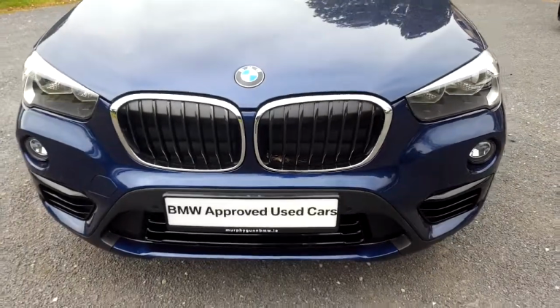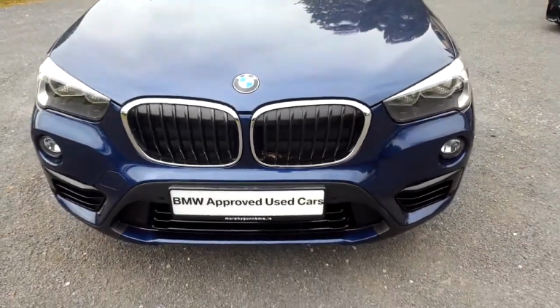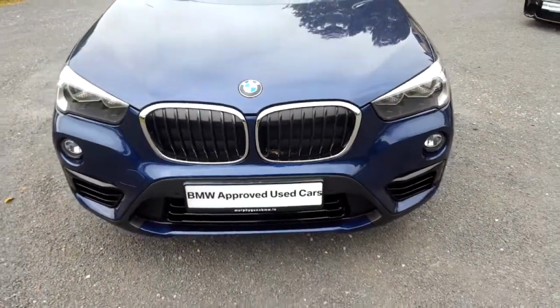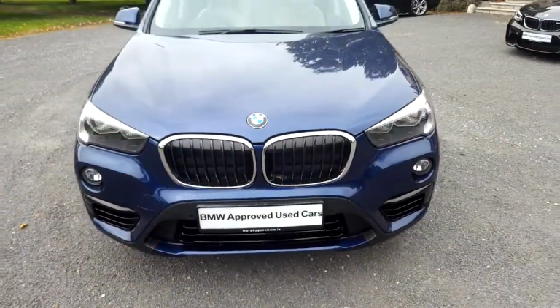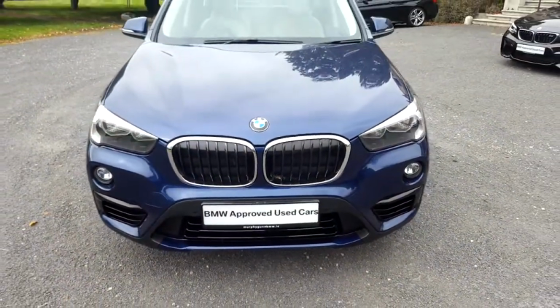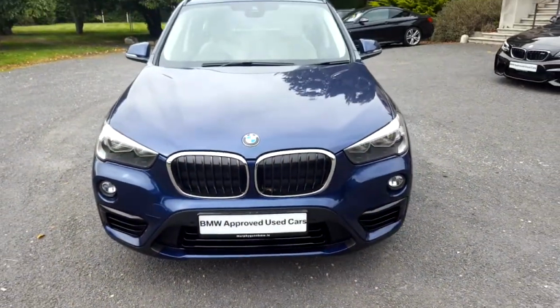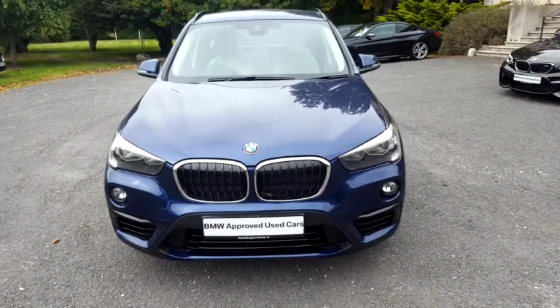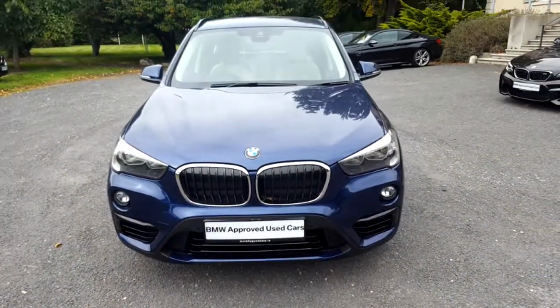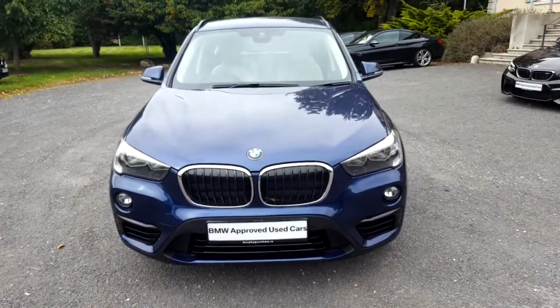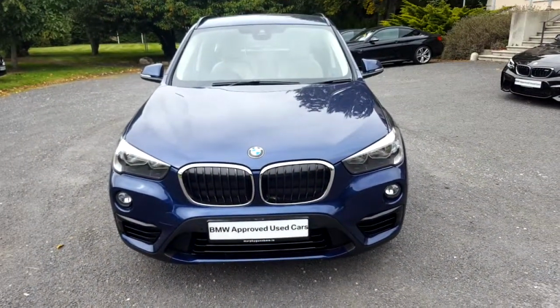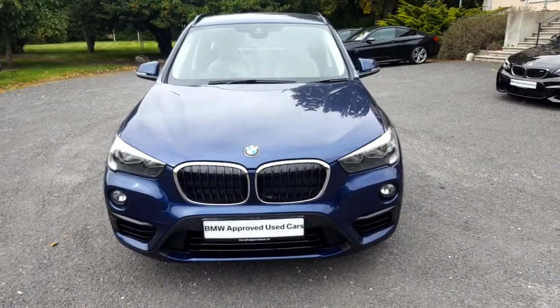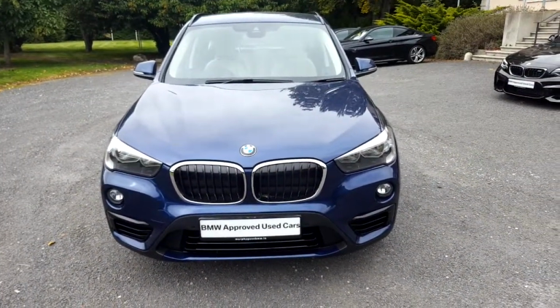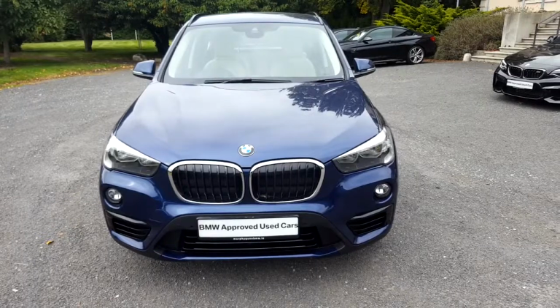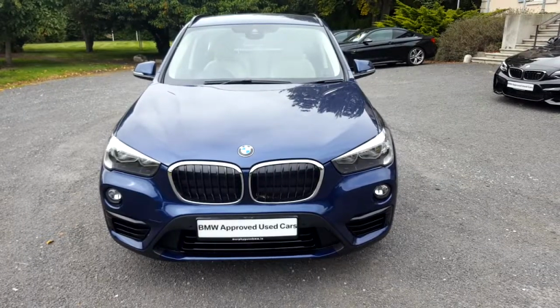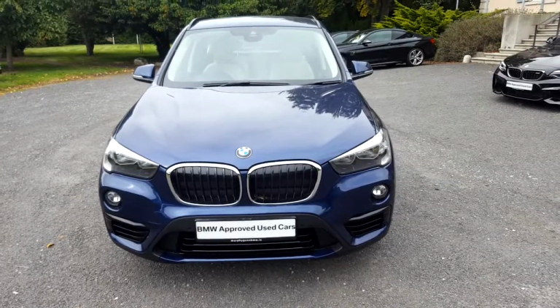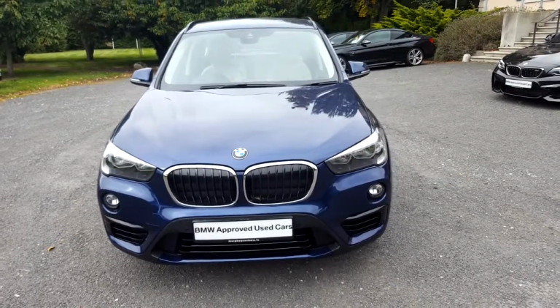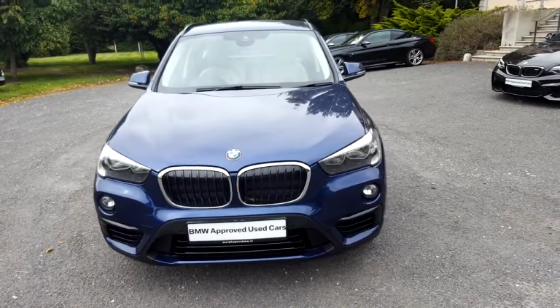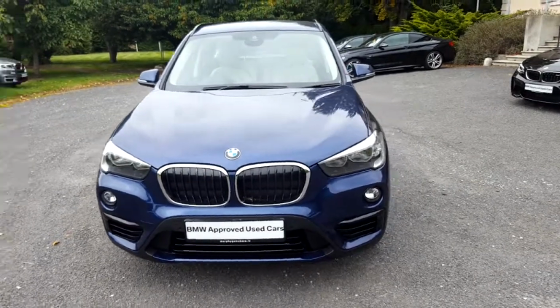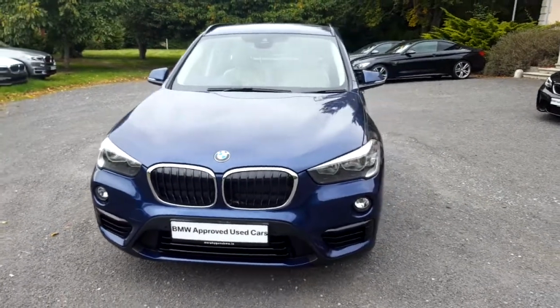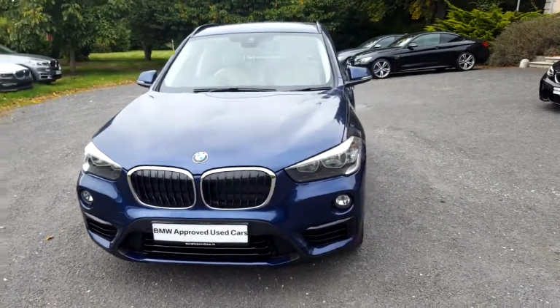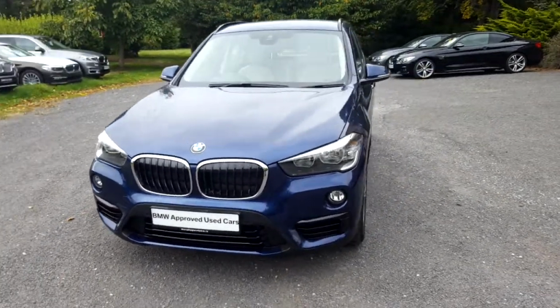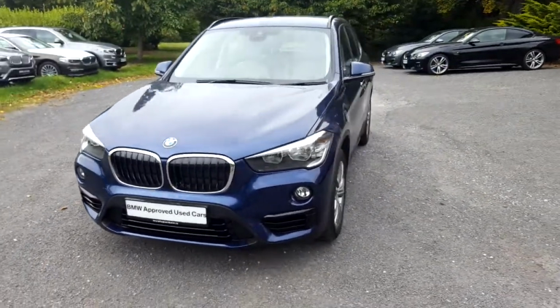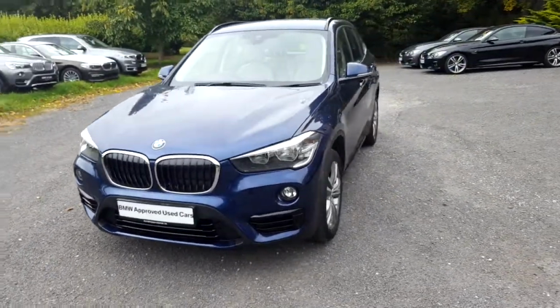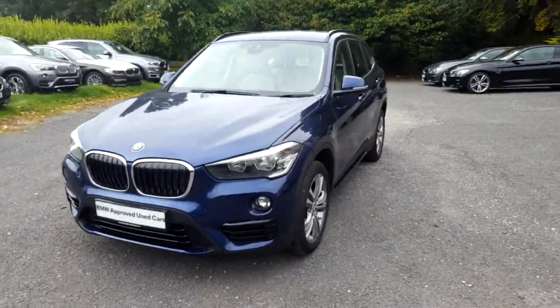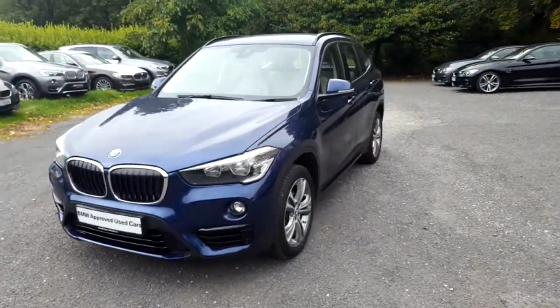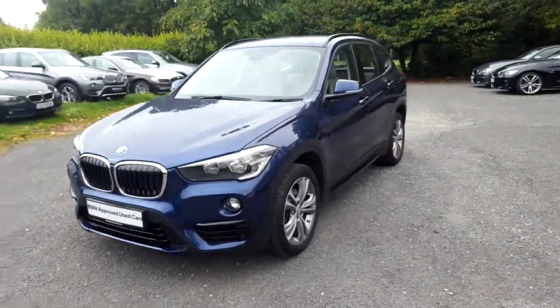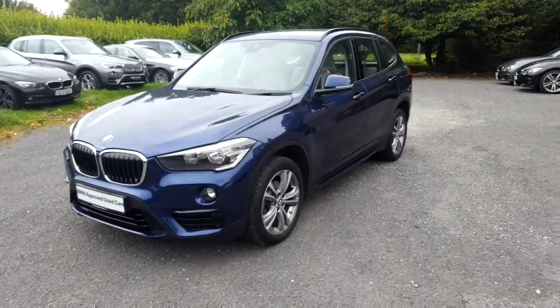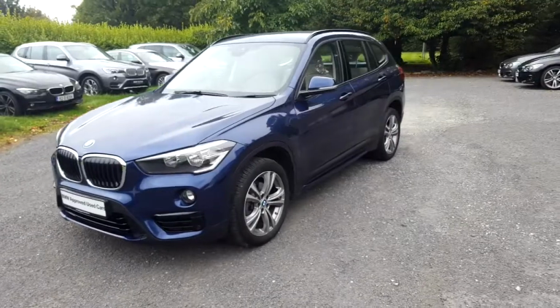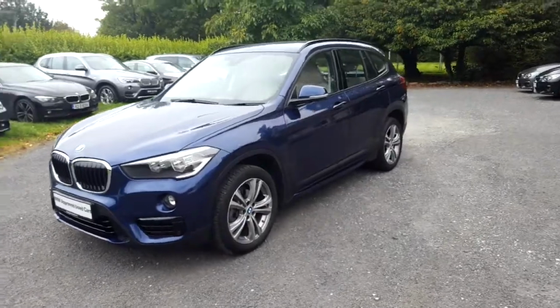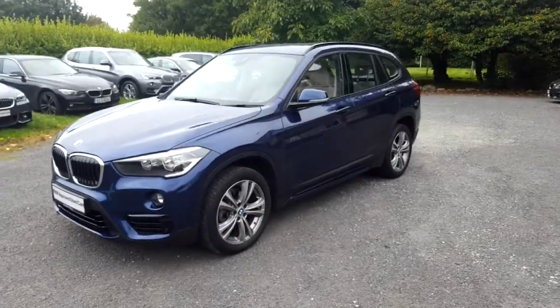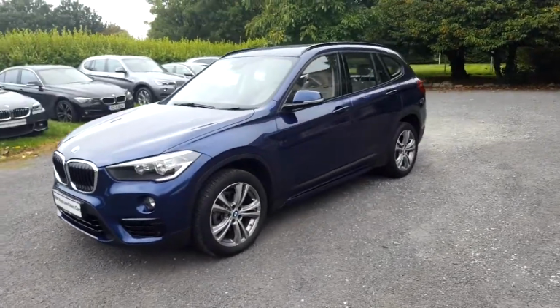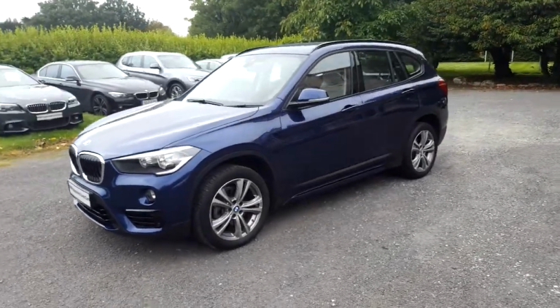Hello and welcome to Murphy & Gun BMW. My name is Corbyn and I'm going to show you around this X1. It's a Premium Selection 2017 X1 S-Drive 1.8D Sport.